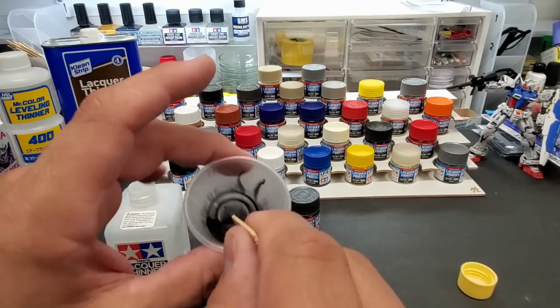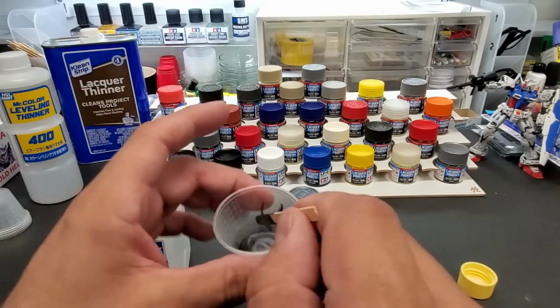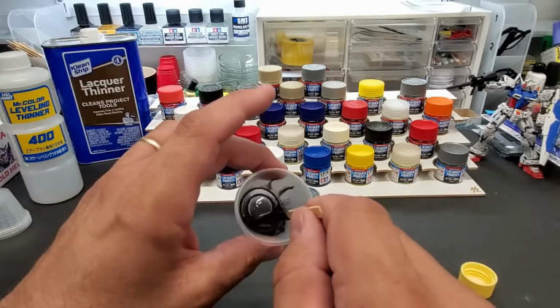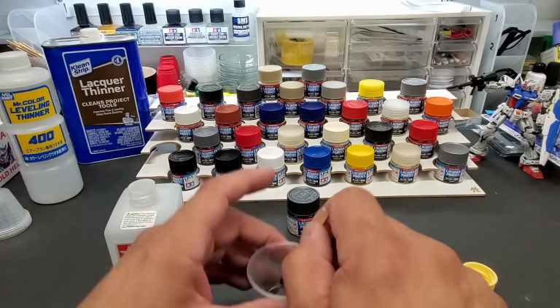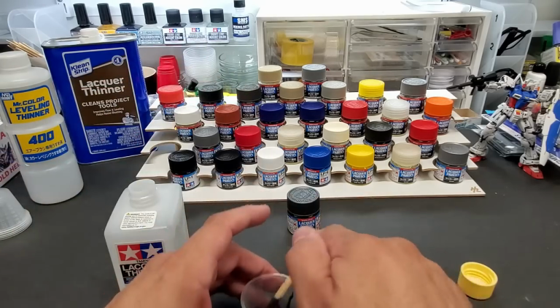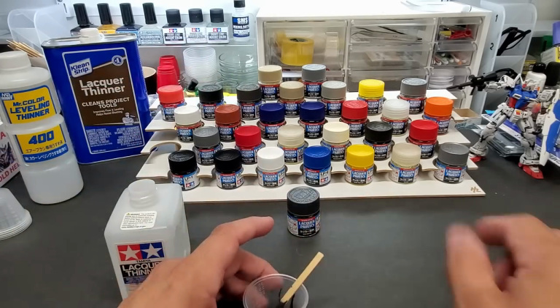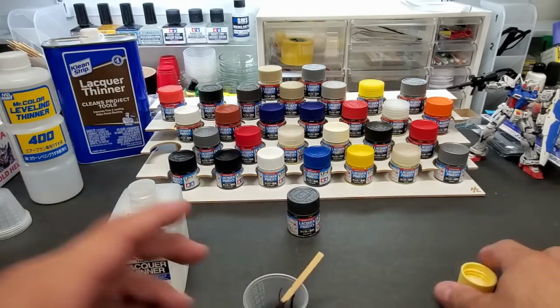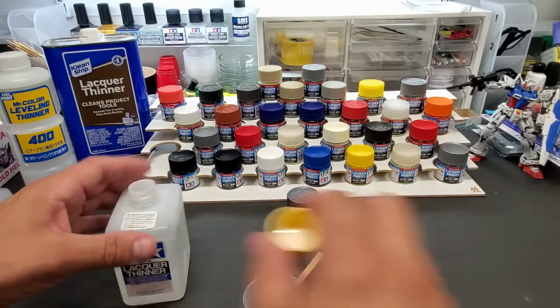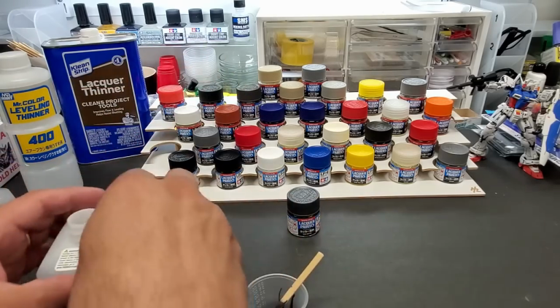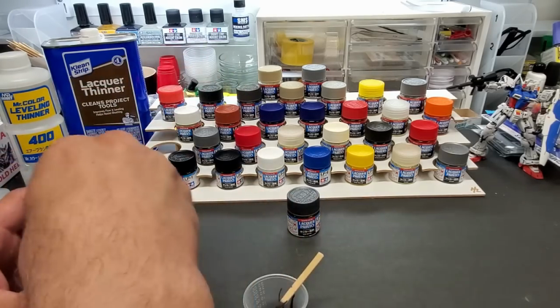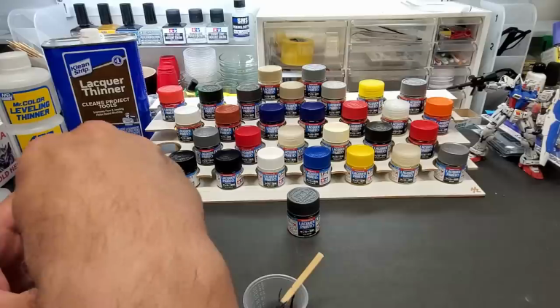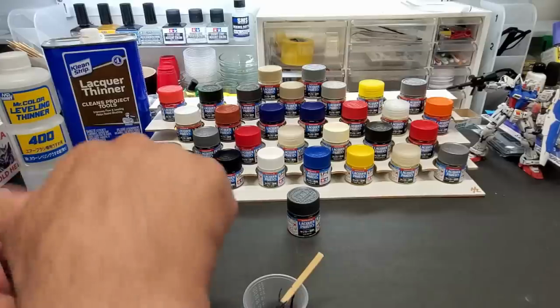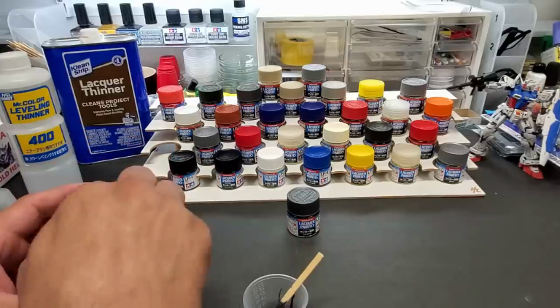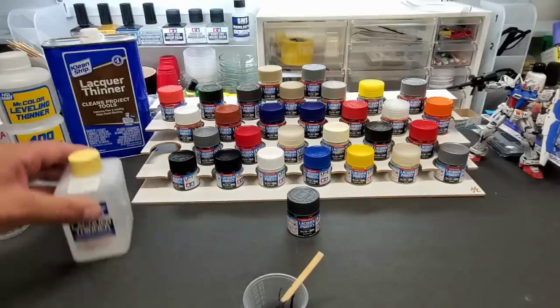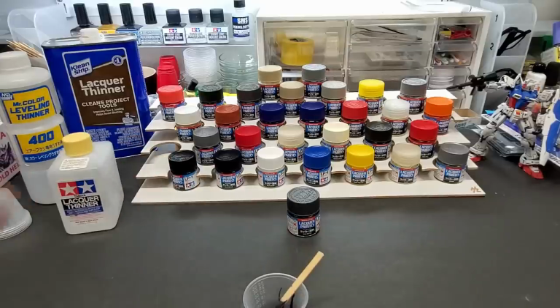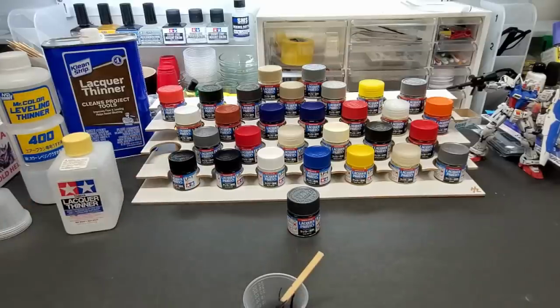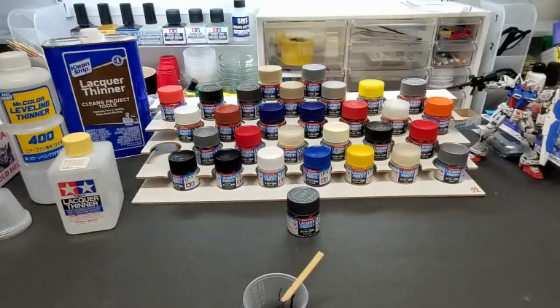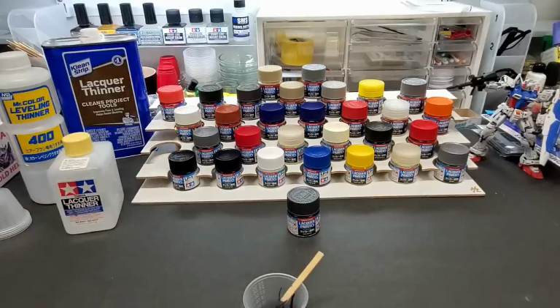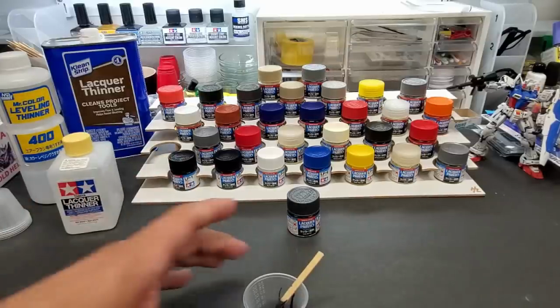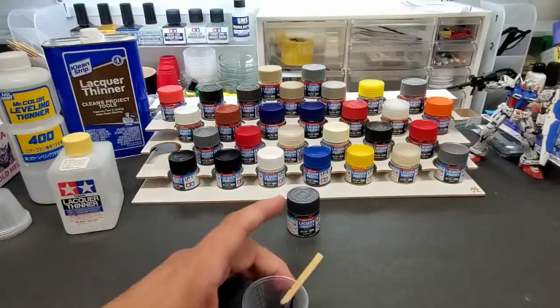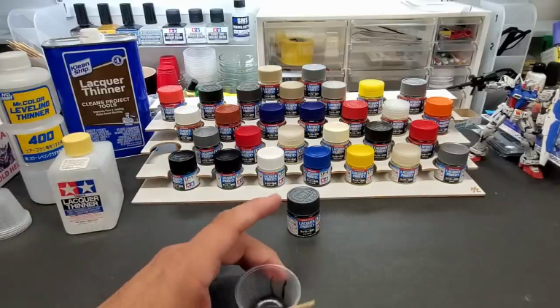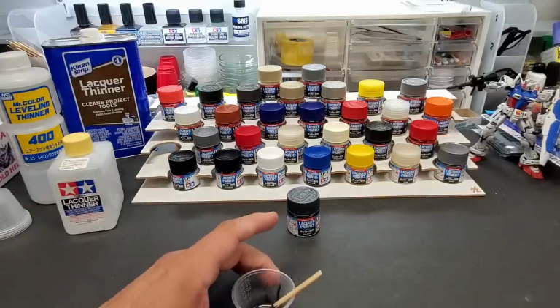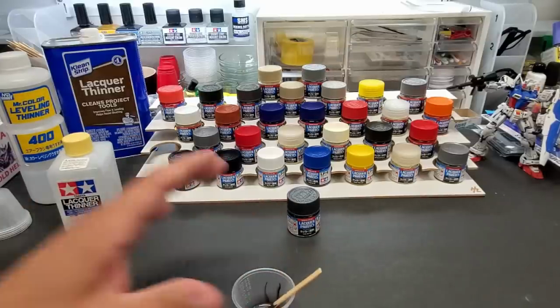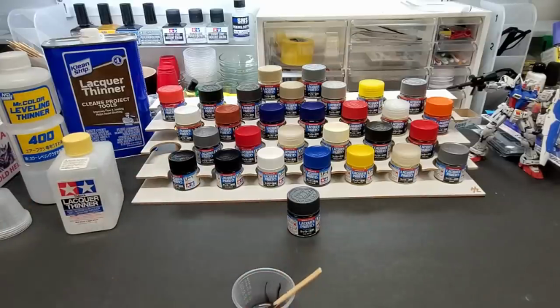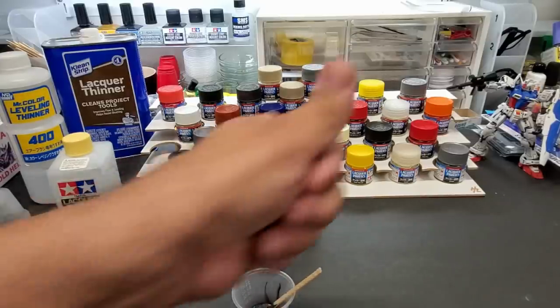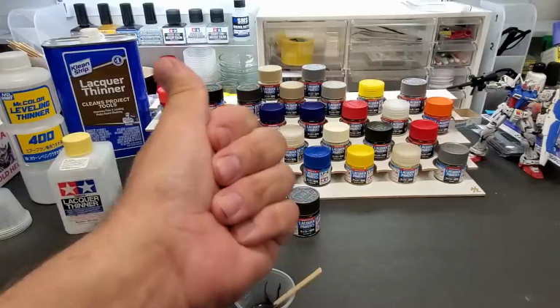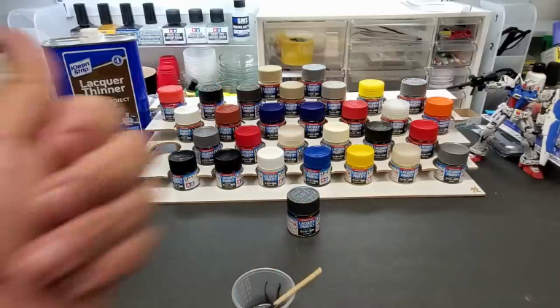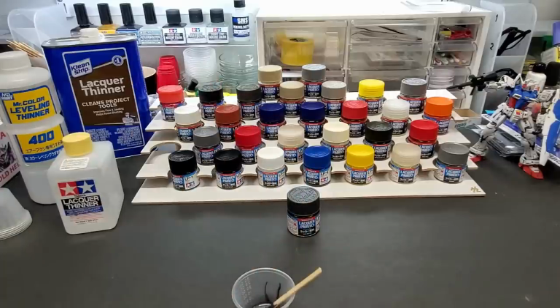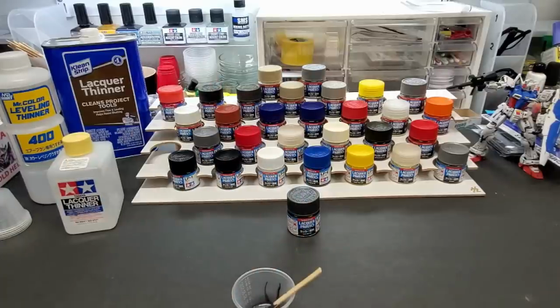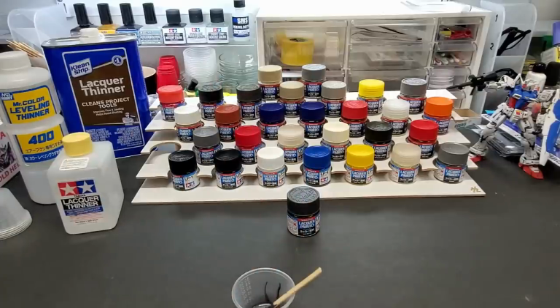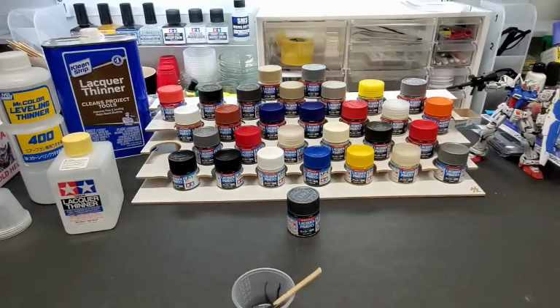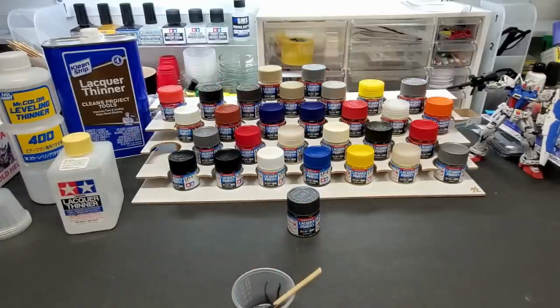That's the right consistency — it'll leave a trail of pigment behind as it runs down. This is enough. We're going to test it over a spoon, maybe over some black too, and so far no primer has been needed, so we'll go straight over a spoon.